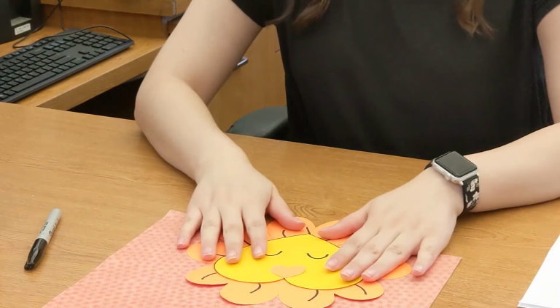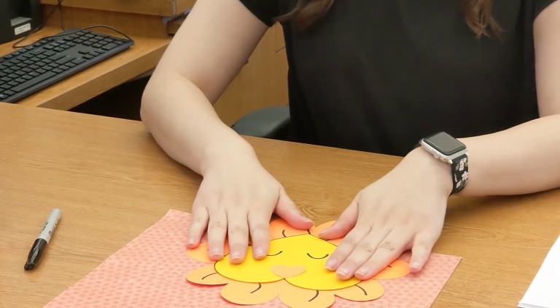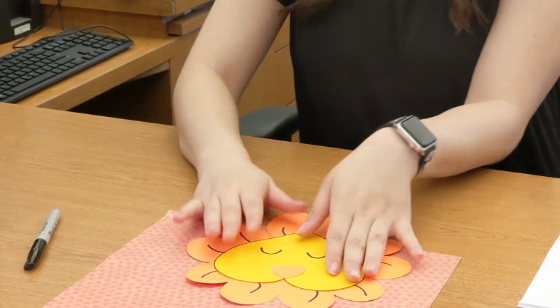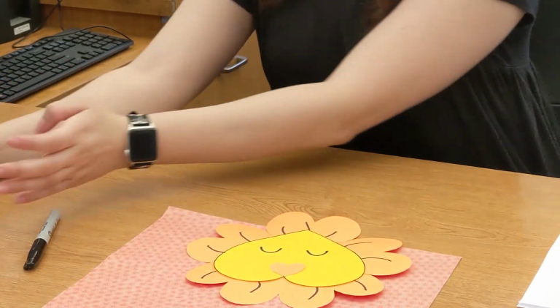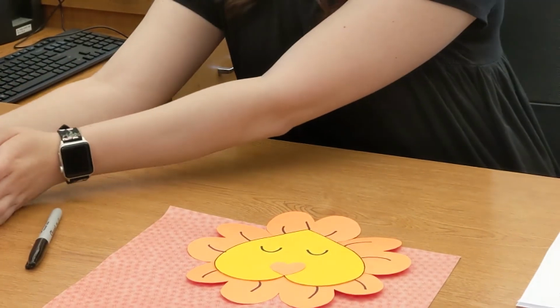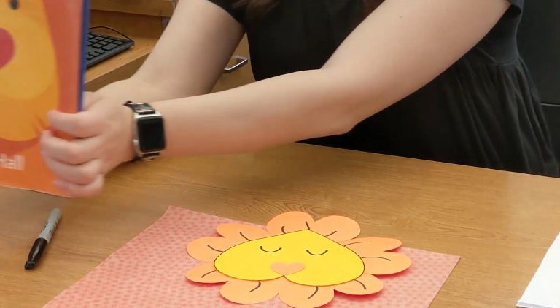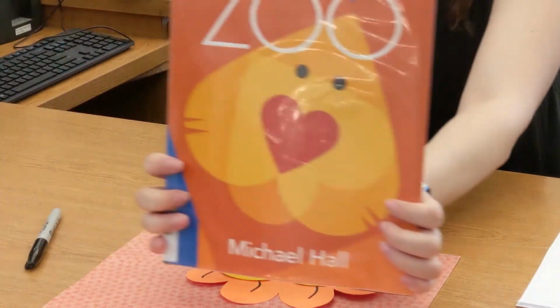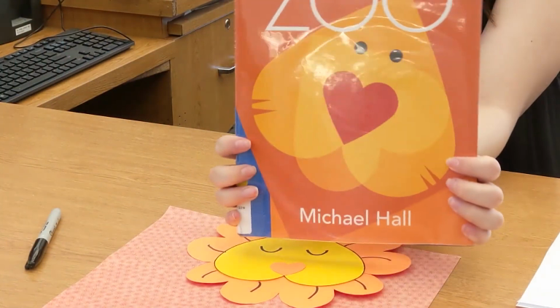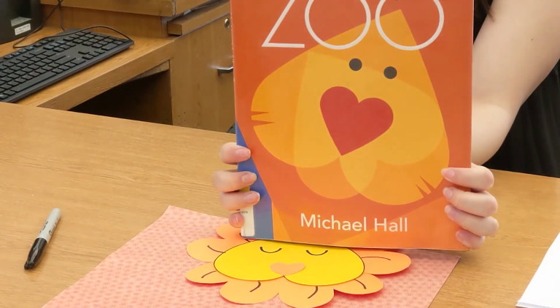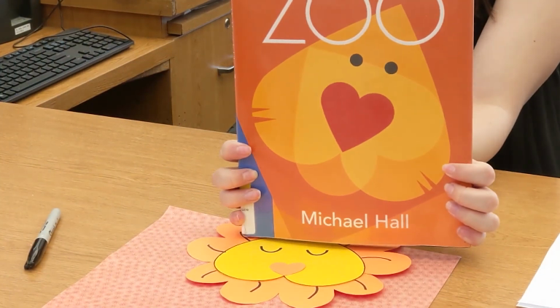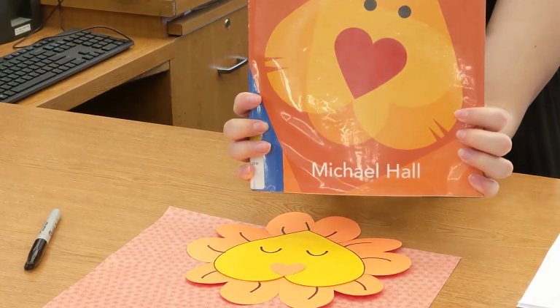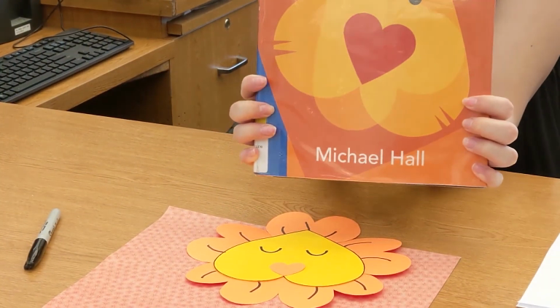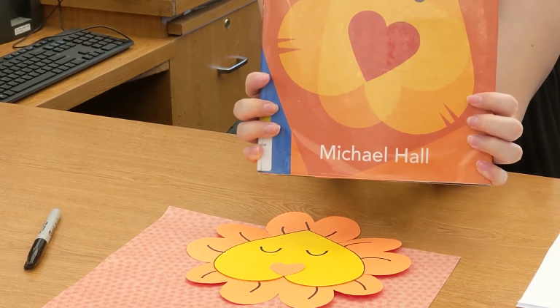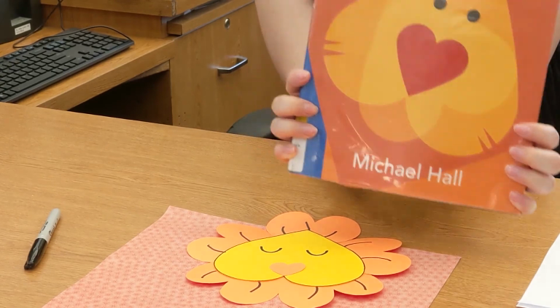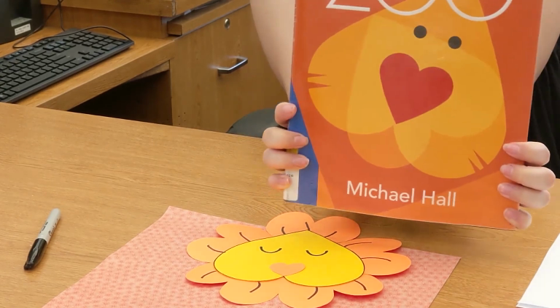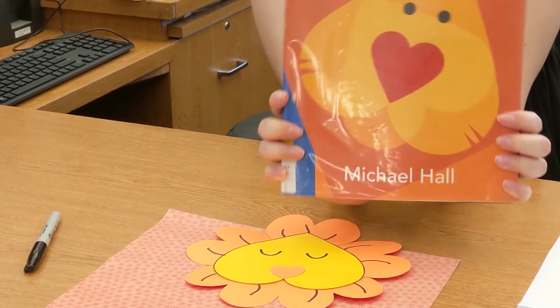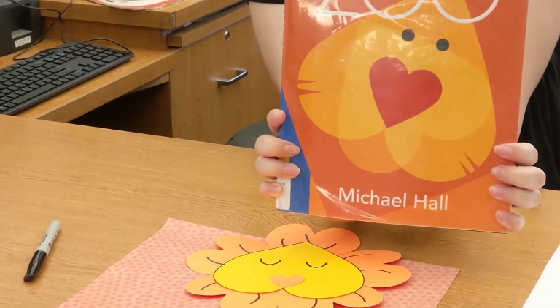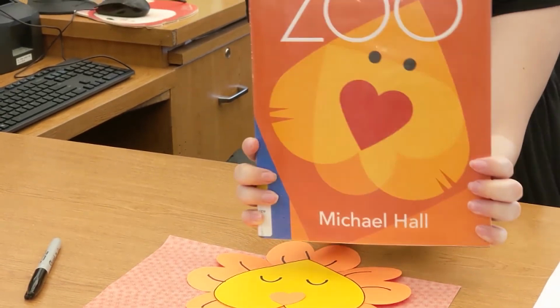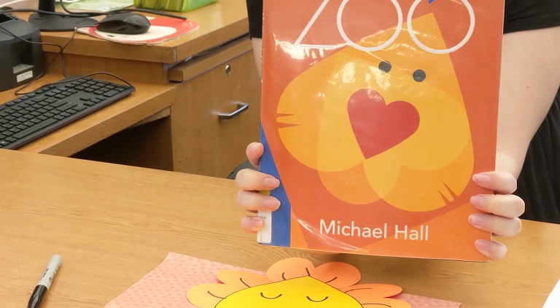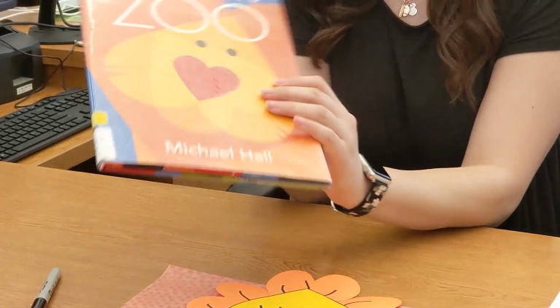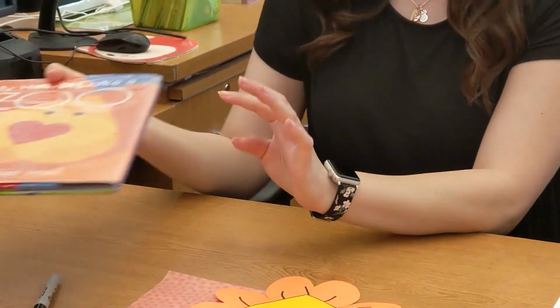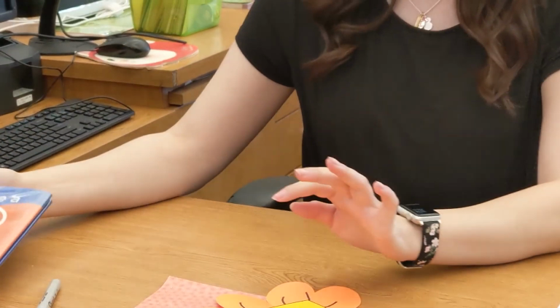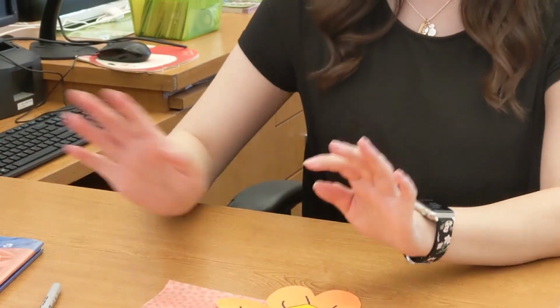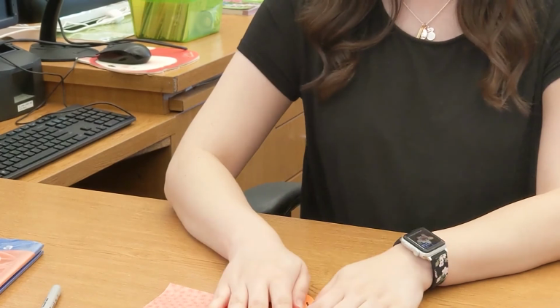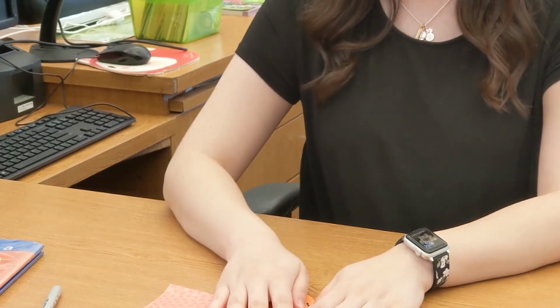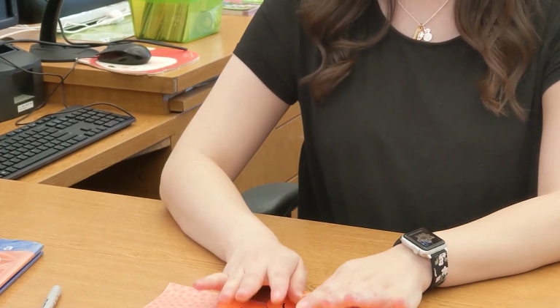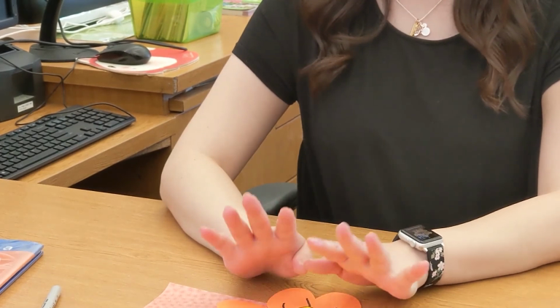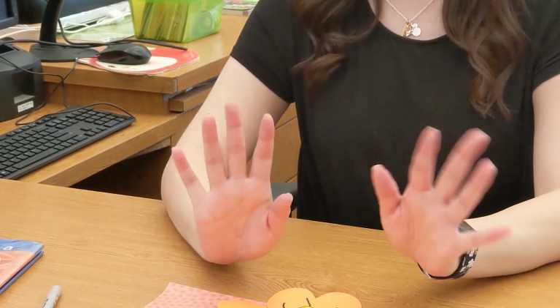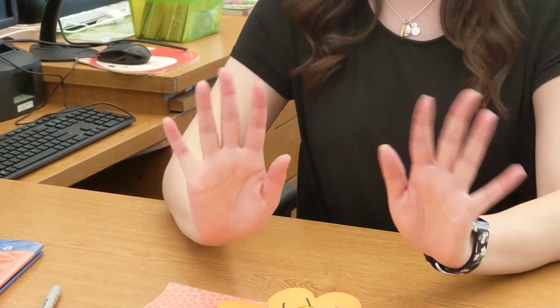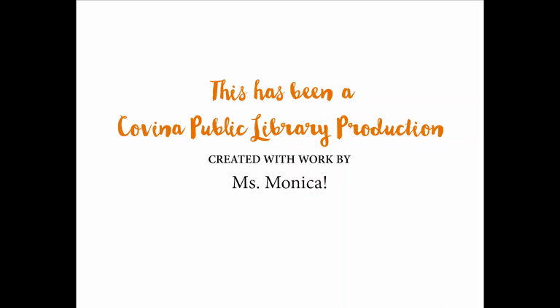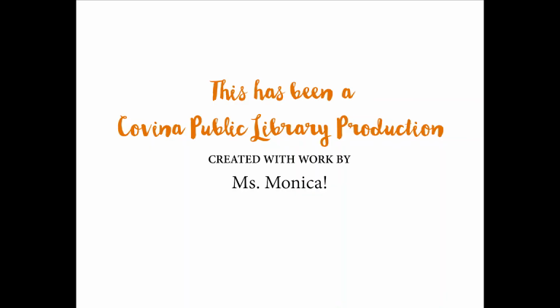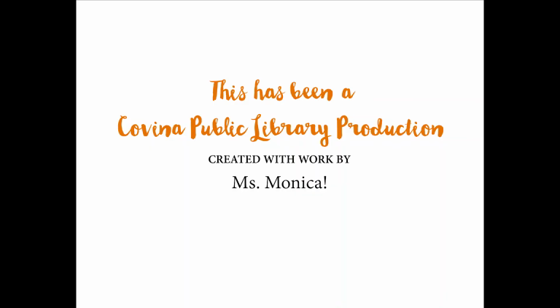We do have curbside pickups, so if you wanted to check out this book, you can go ahead and give us a call and place an order for it. That's it for this week and we'll see you guys next week. Bye!